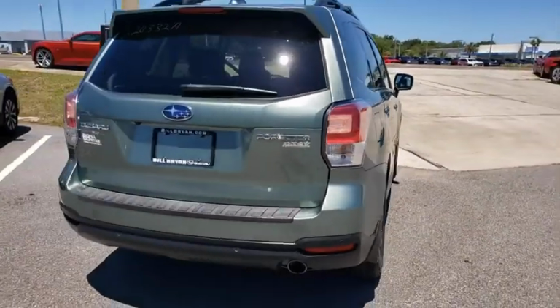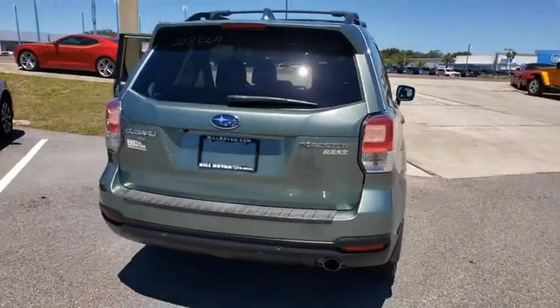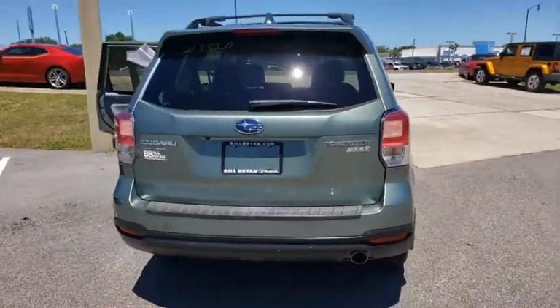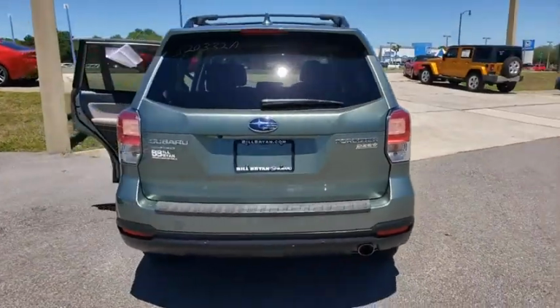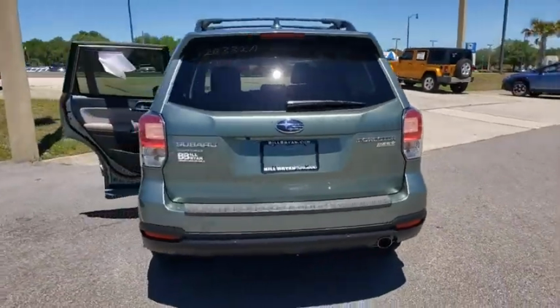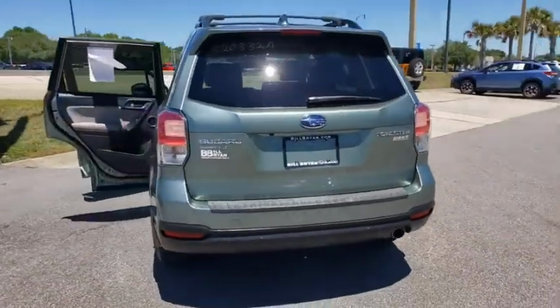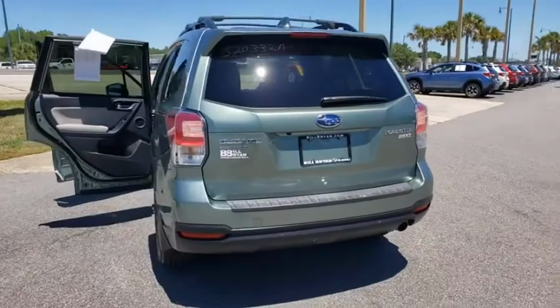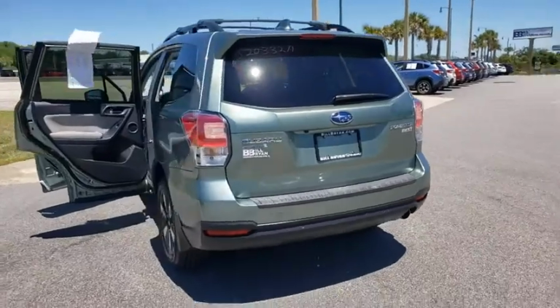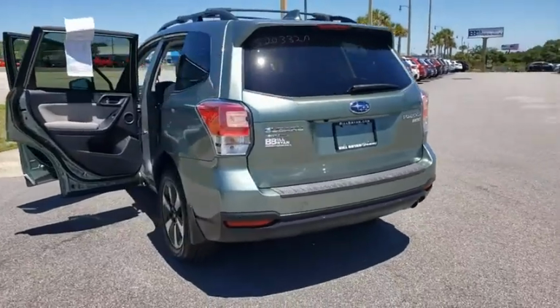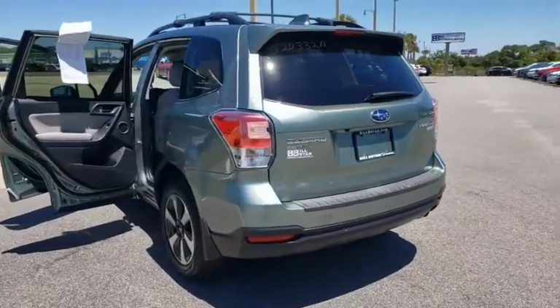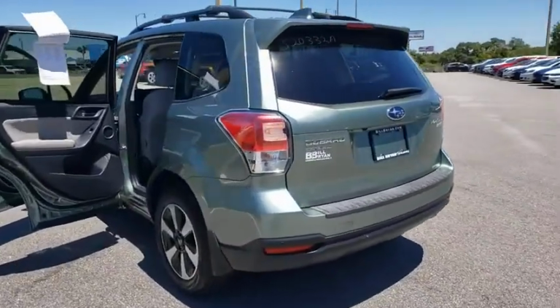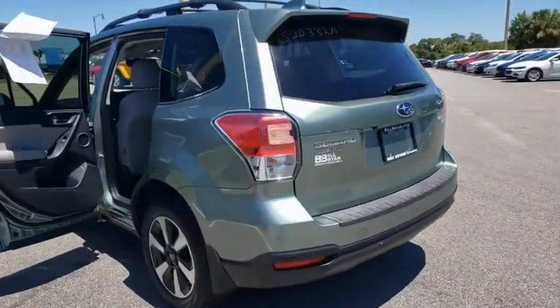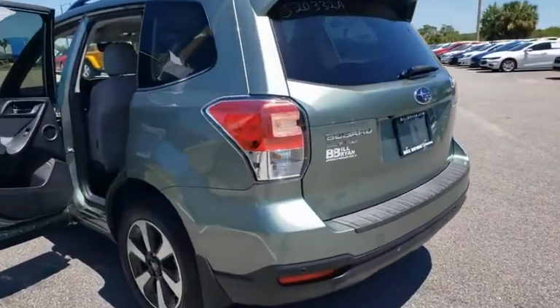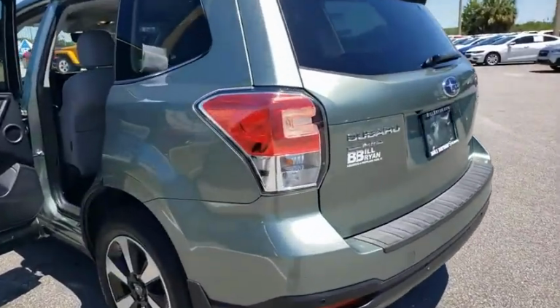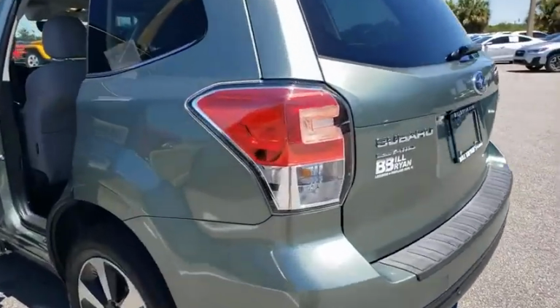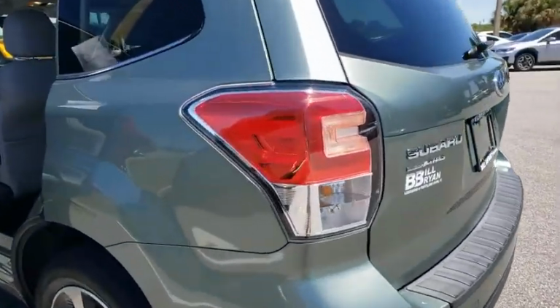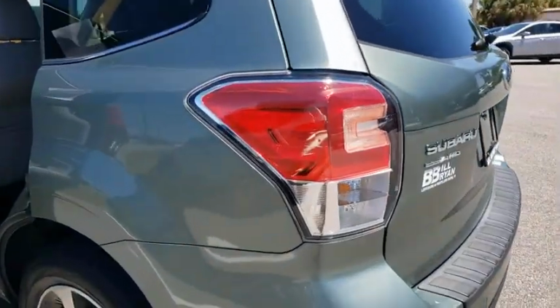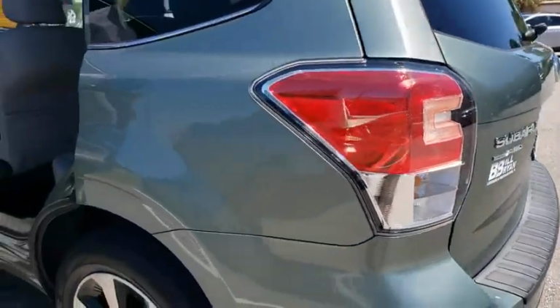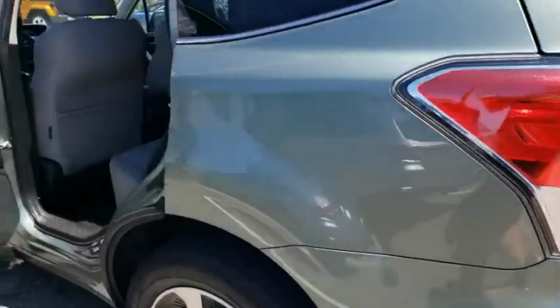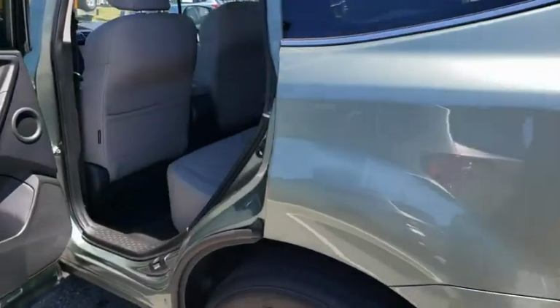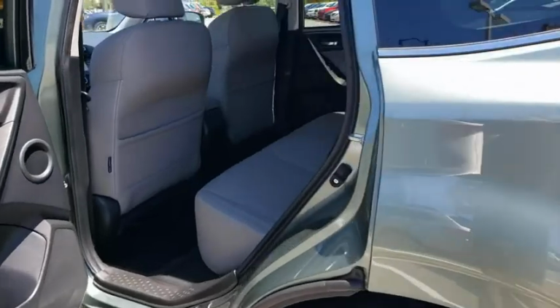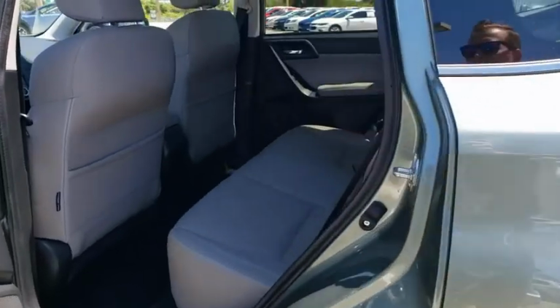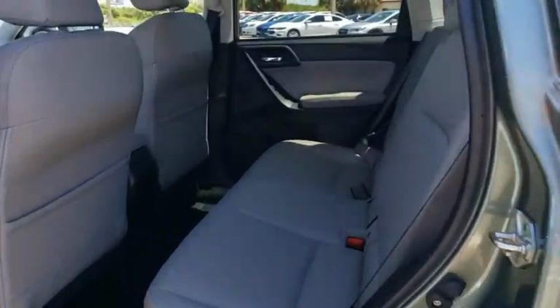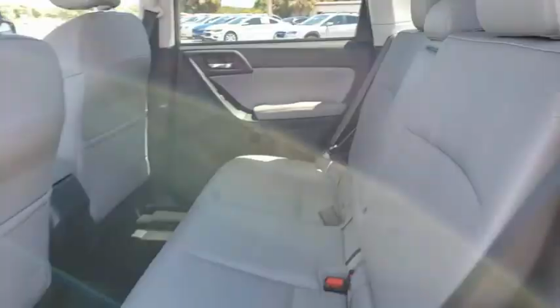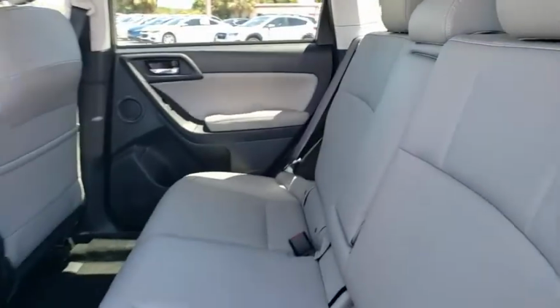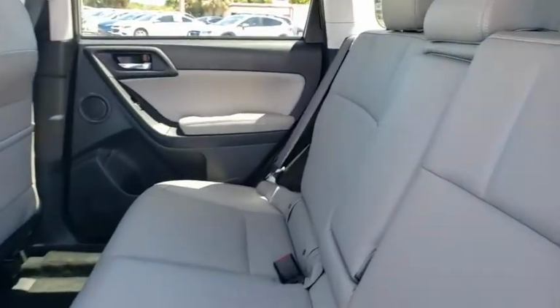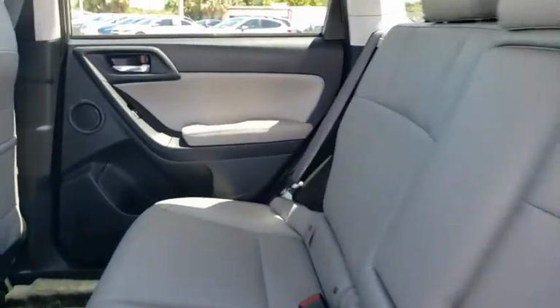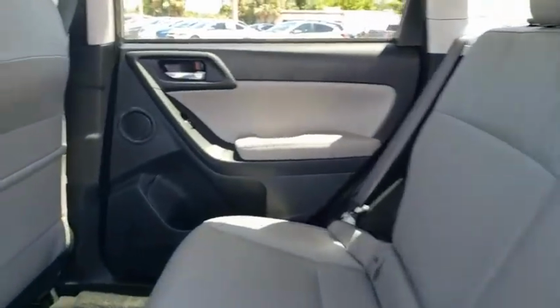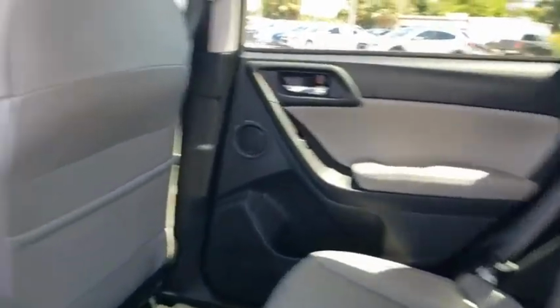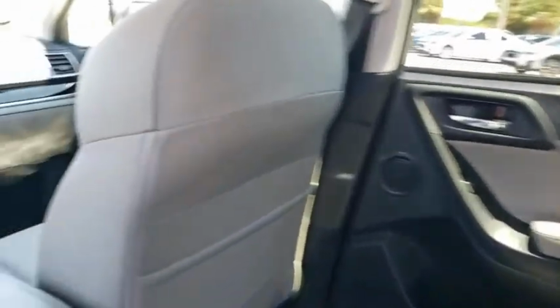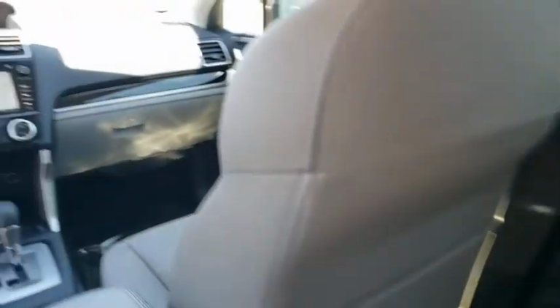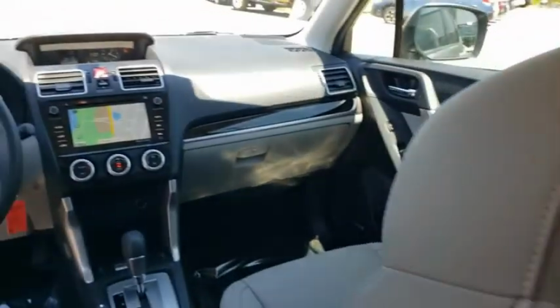Power liftgate, backup camera, keyless entry, all-wheel drive, steering wheel audio controls, stability control, traction control, anti-lock braking system, leather-wrapped steering wheel, Bluetooth.